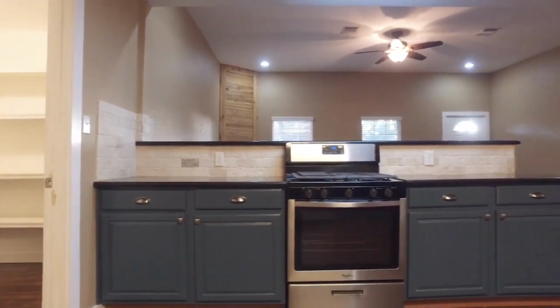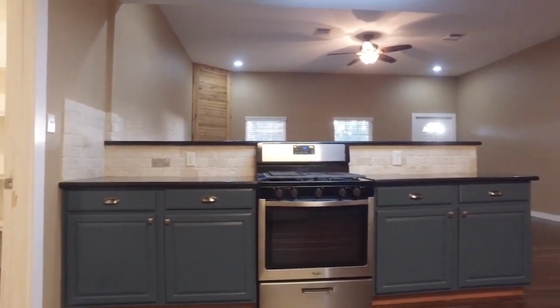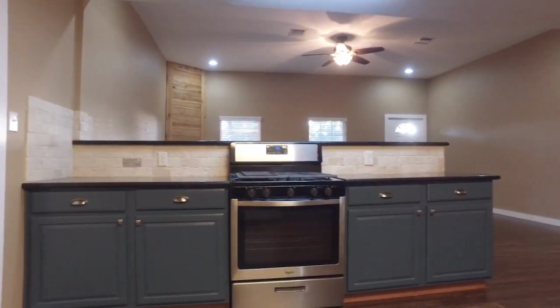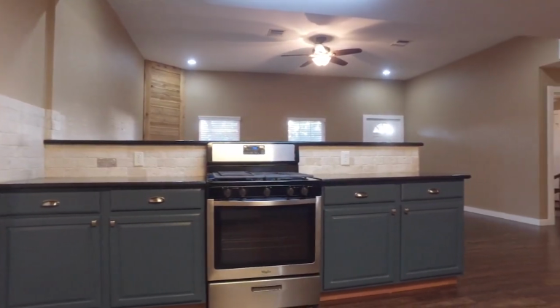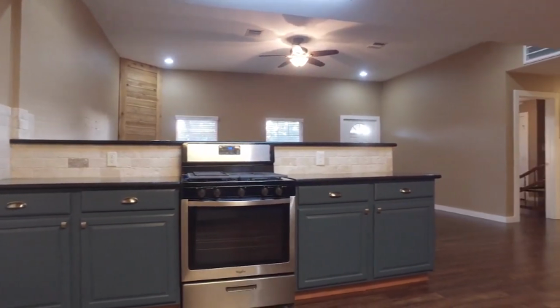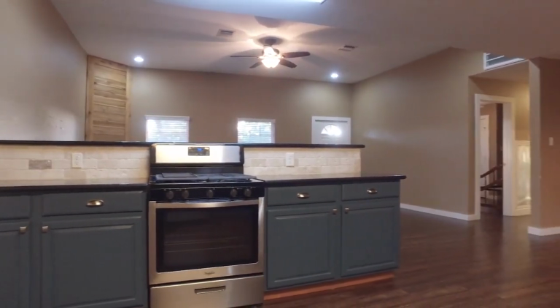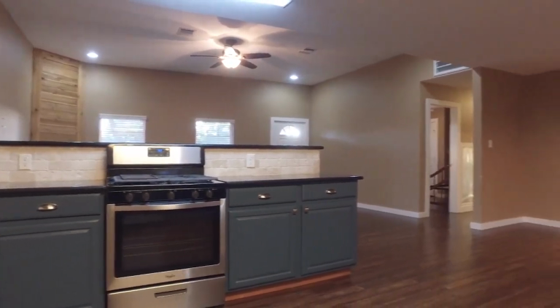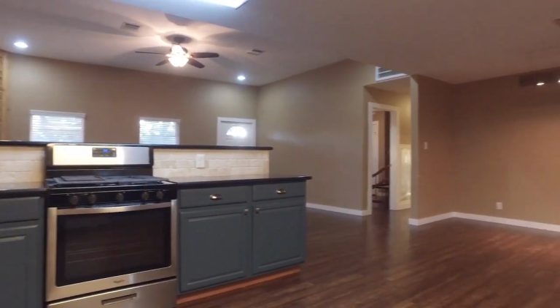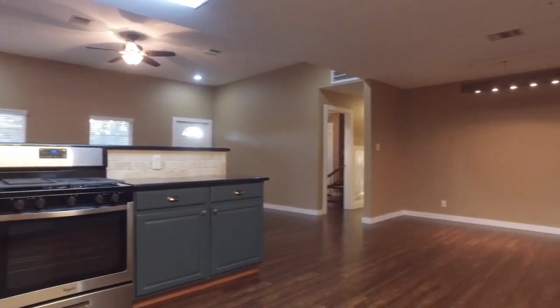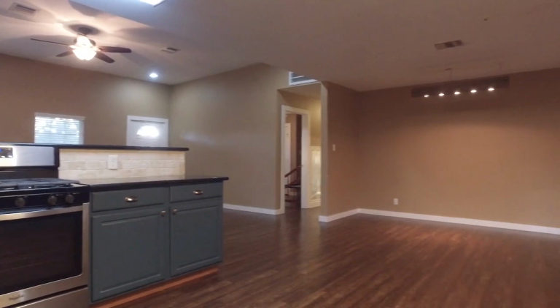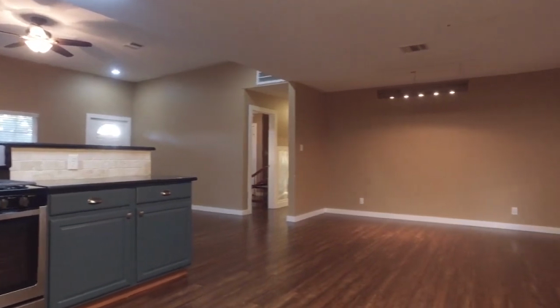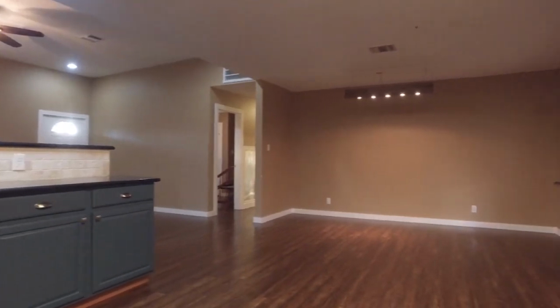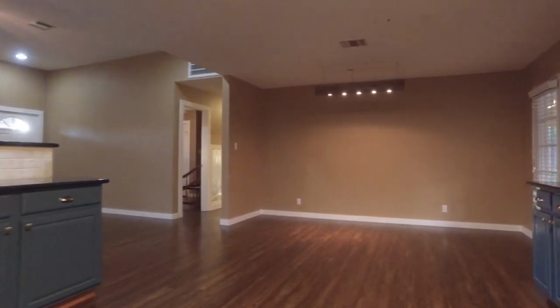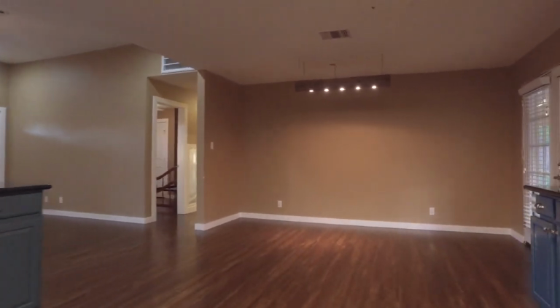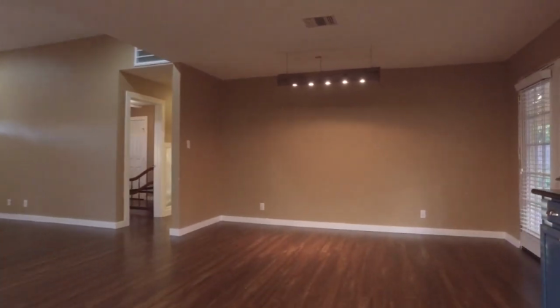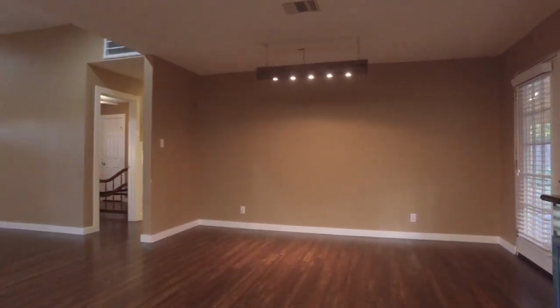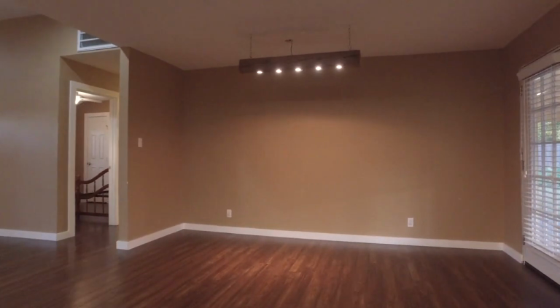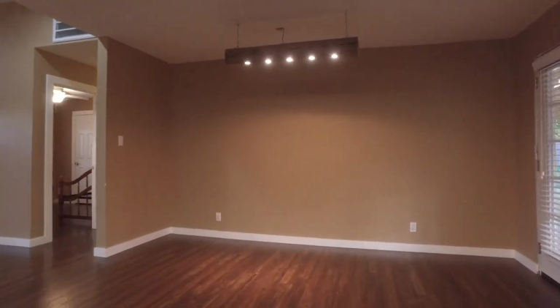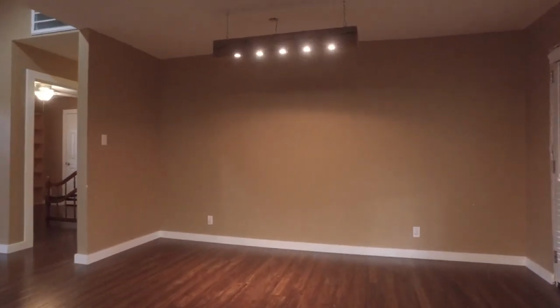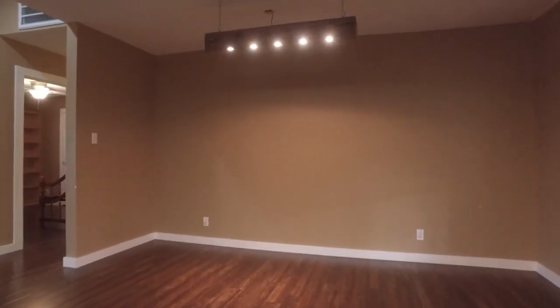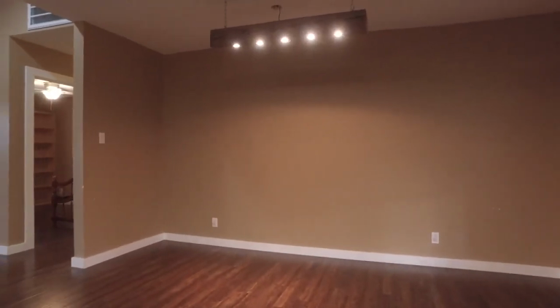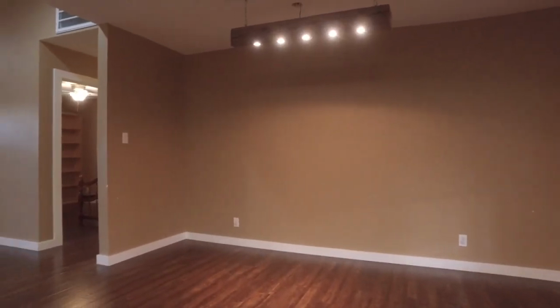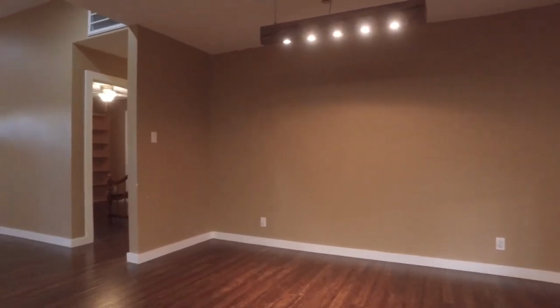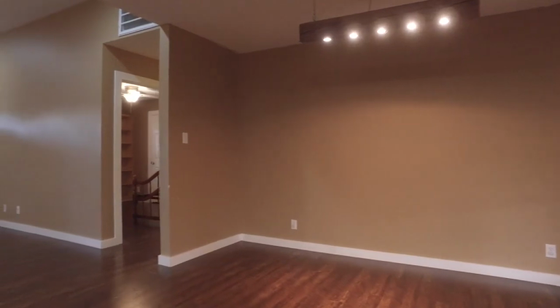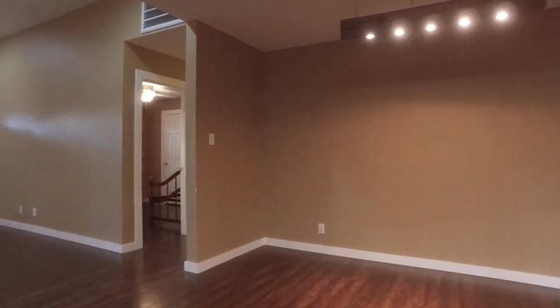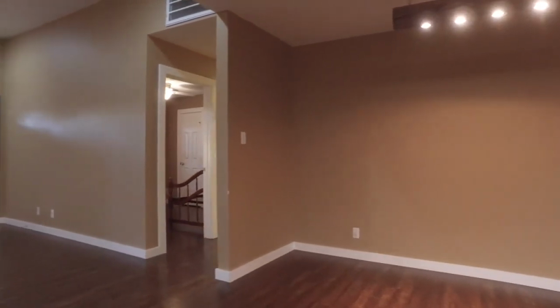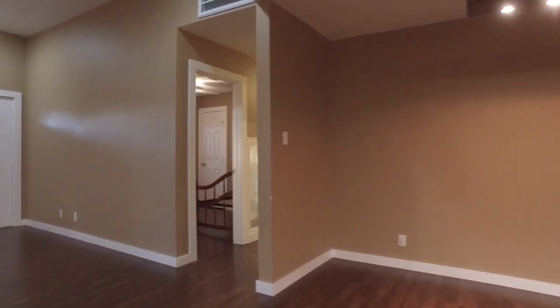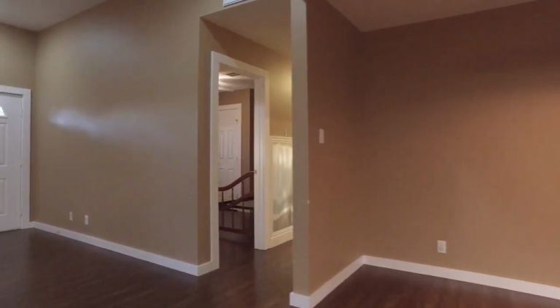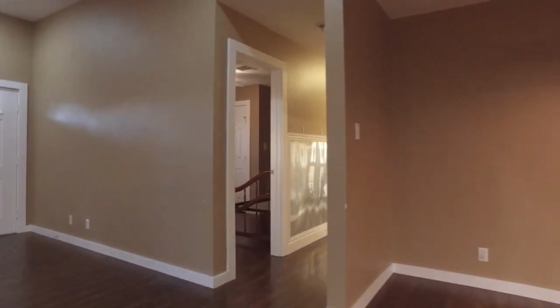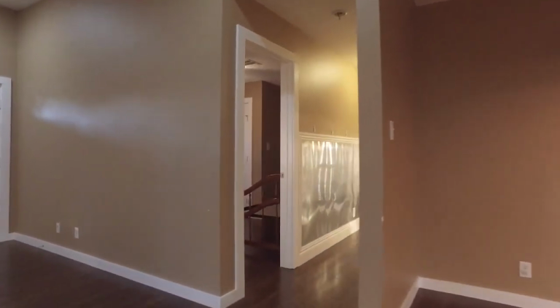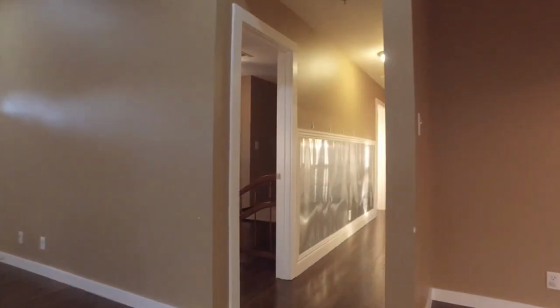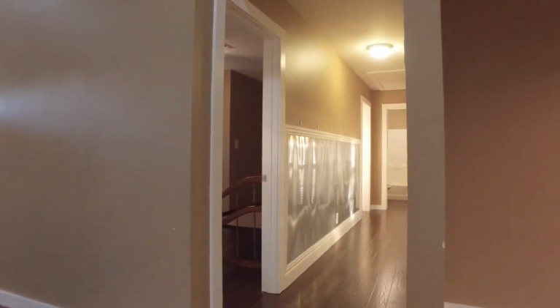With 1,790 square feet and stainless appliances, there's a large breakfast area. This is perfect for a big family.